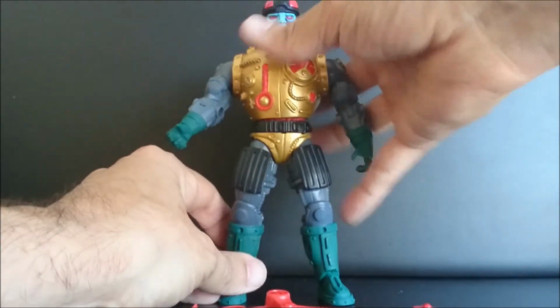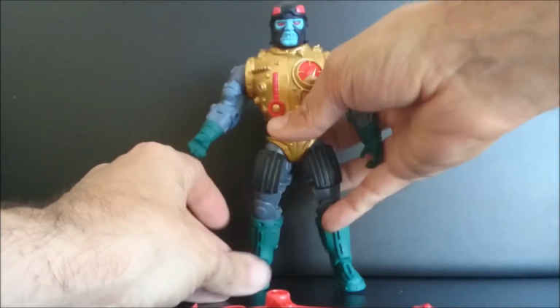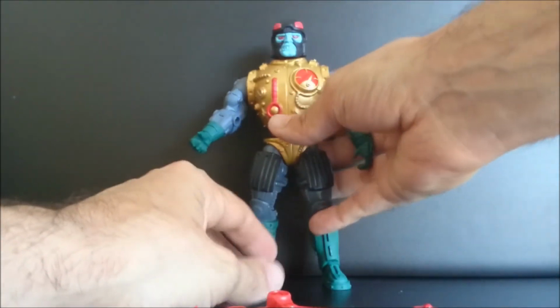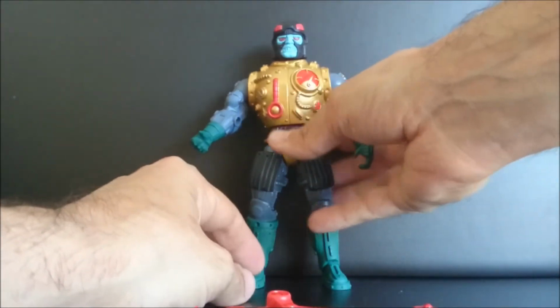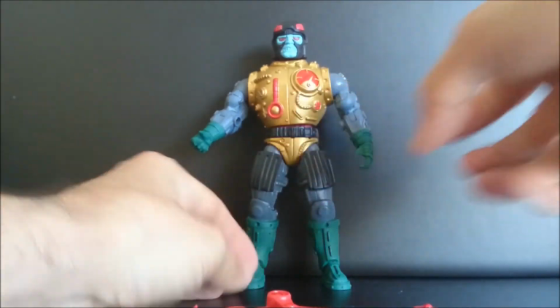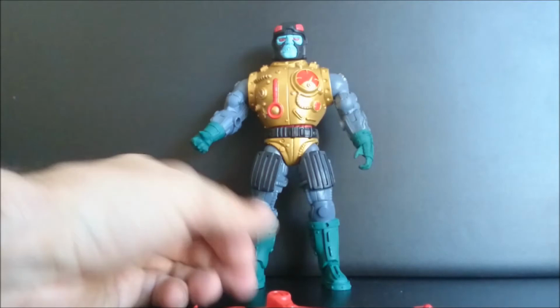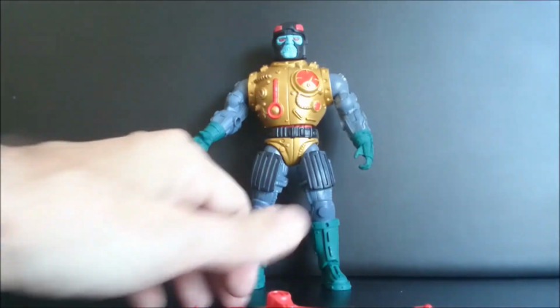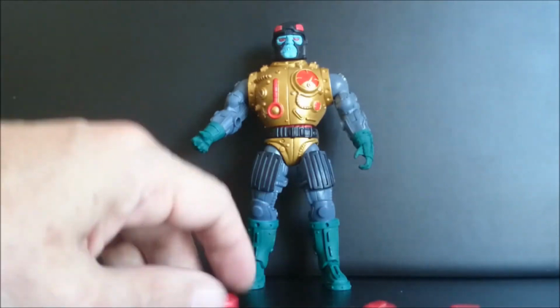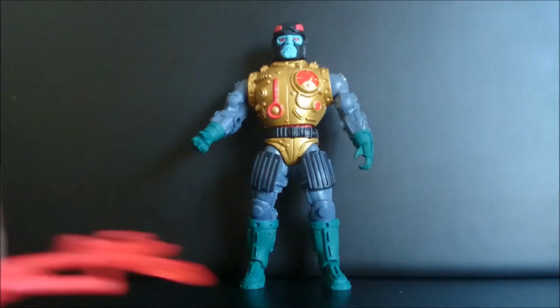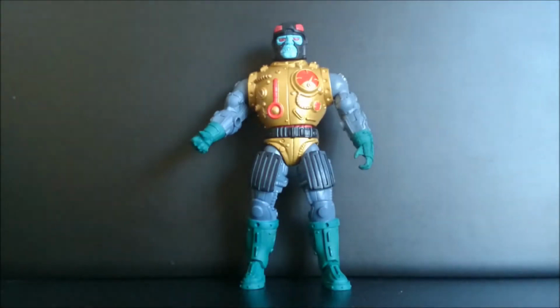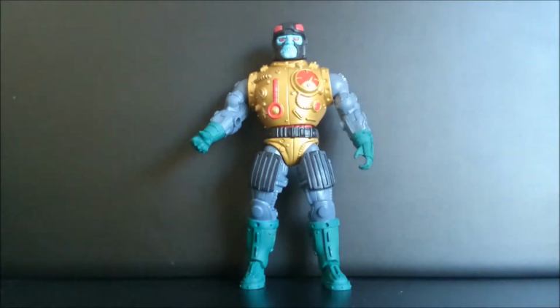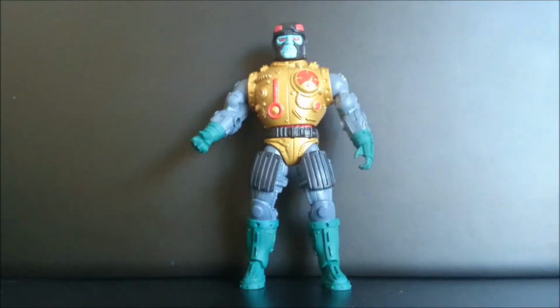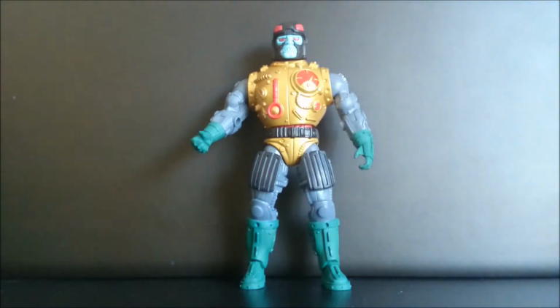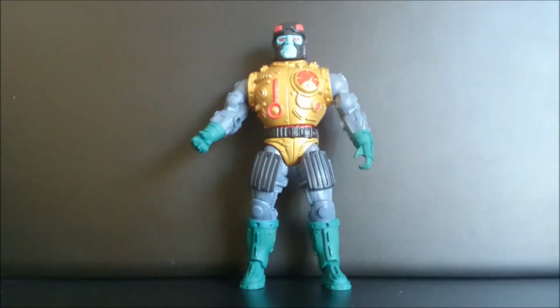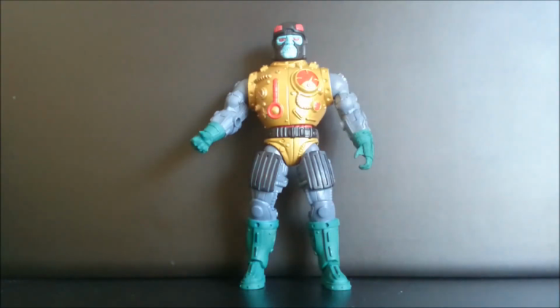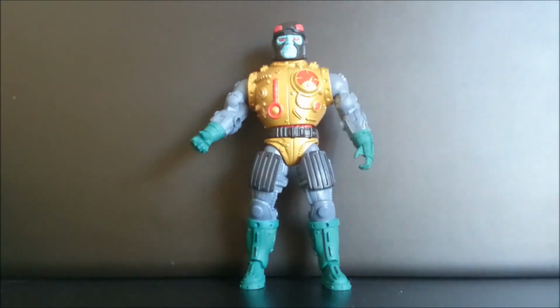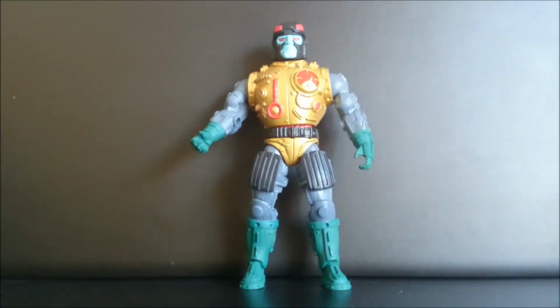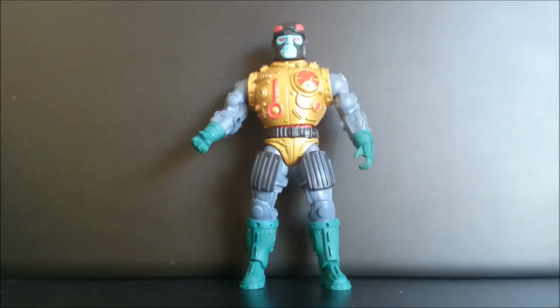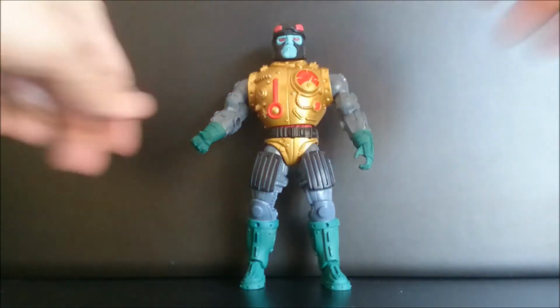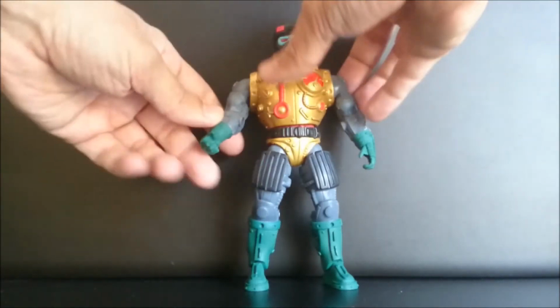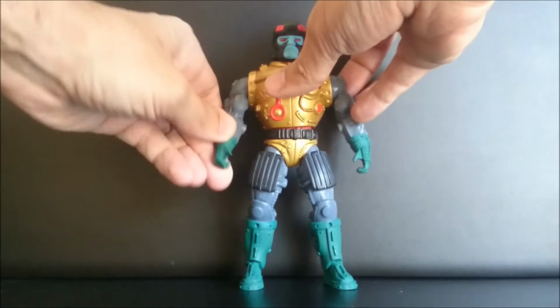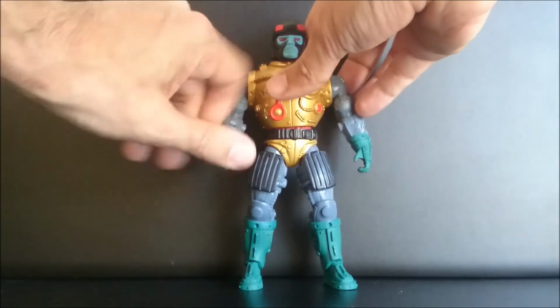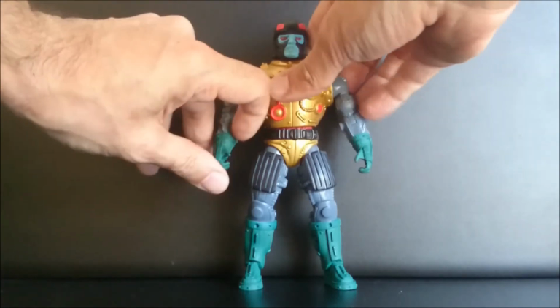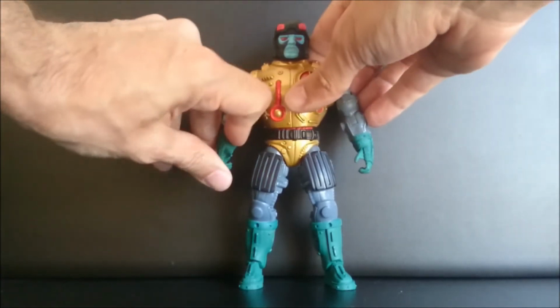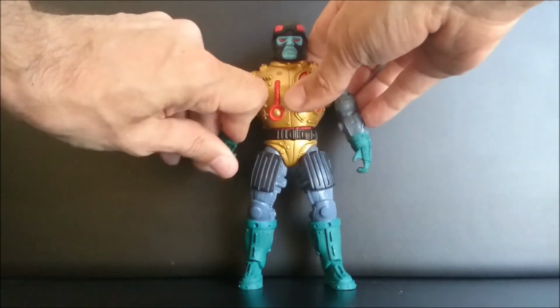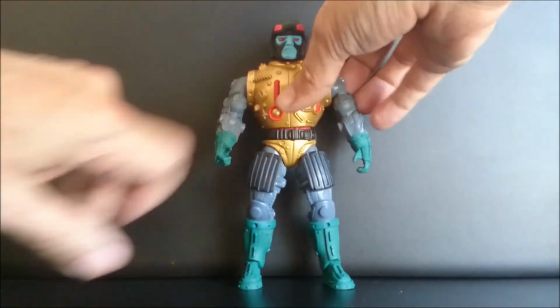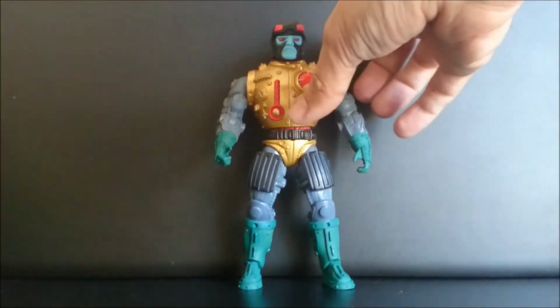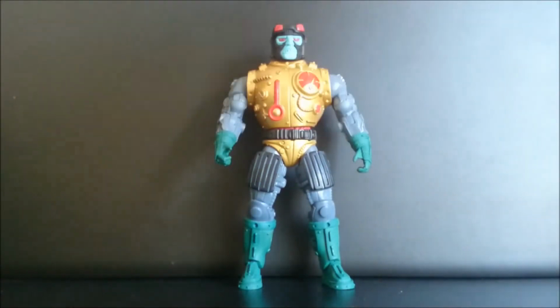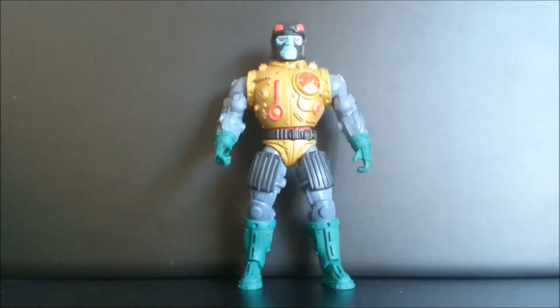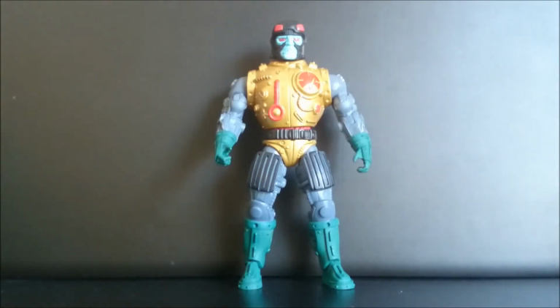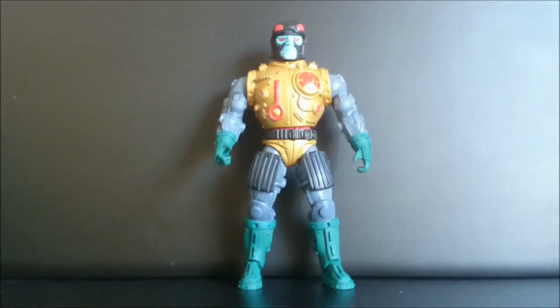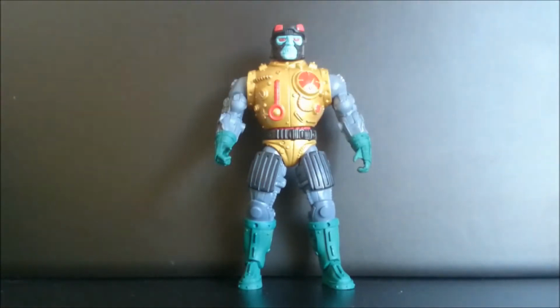Well, this is Blast Attack — great figure. Master of the Universe Classics.